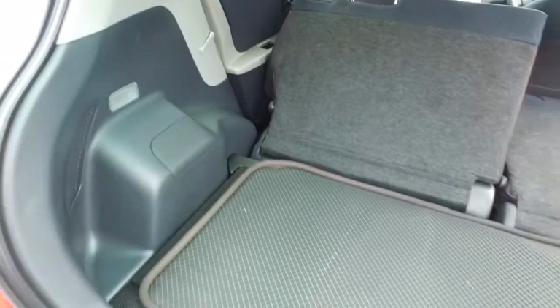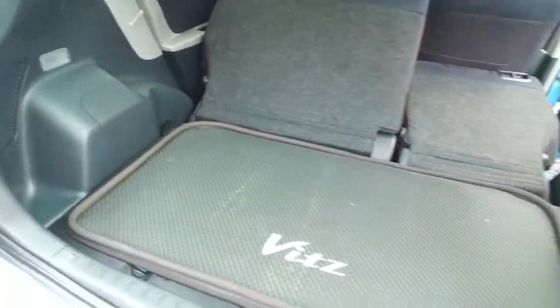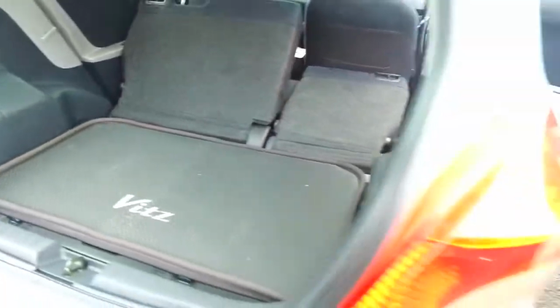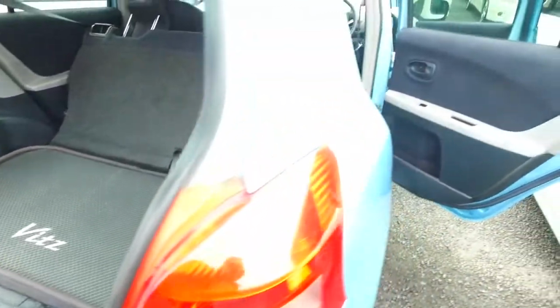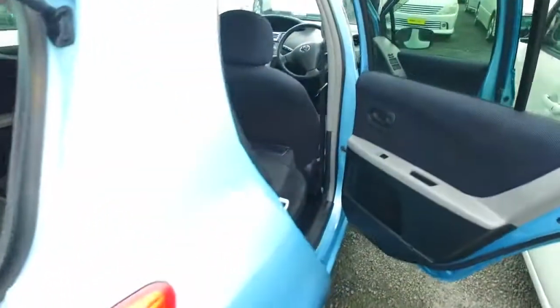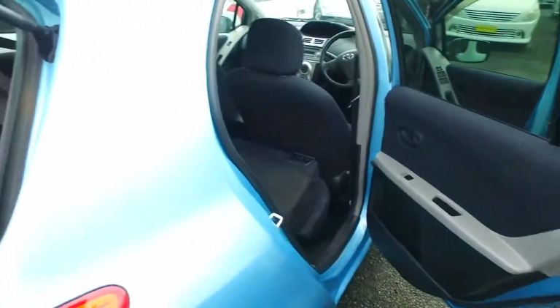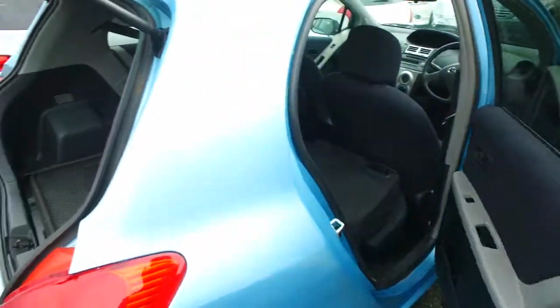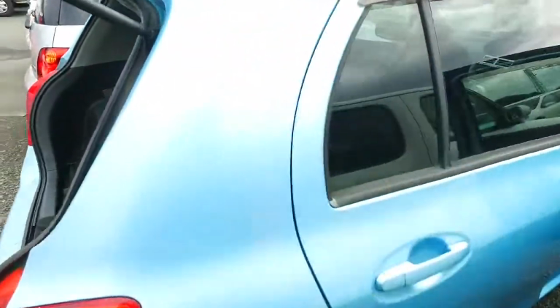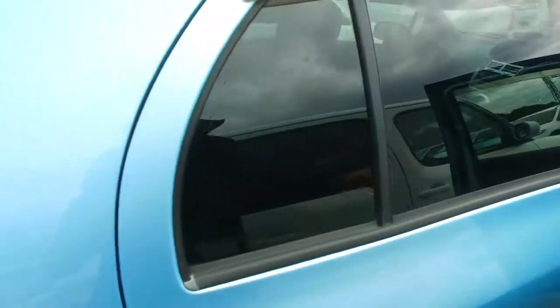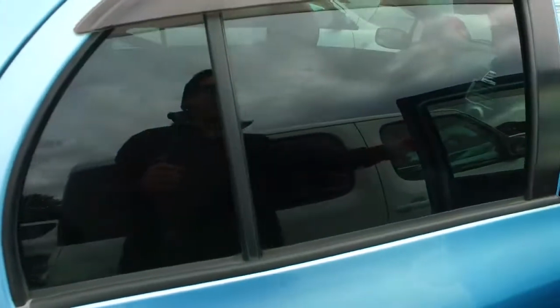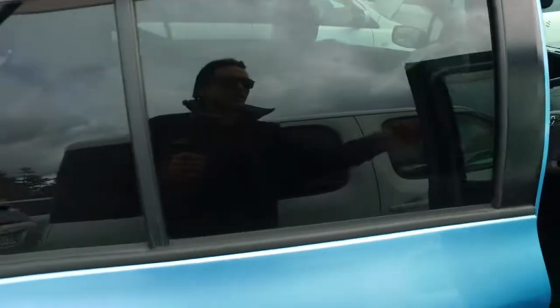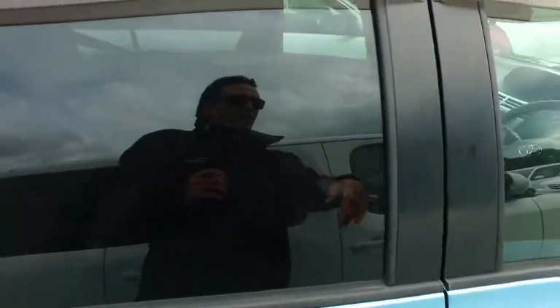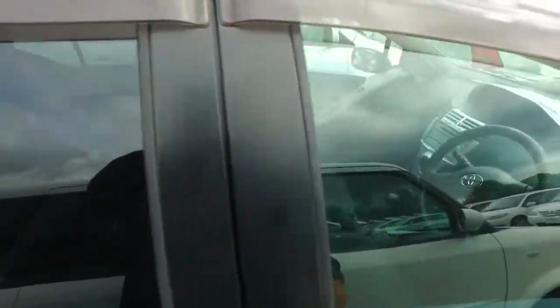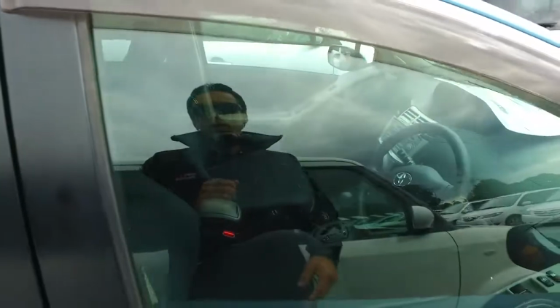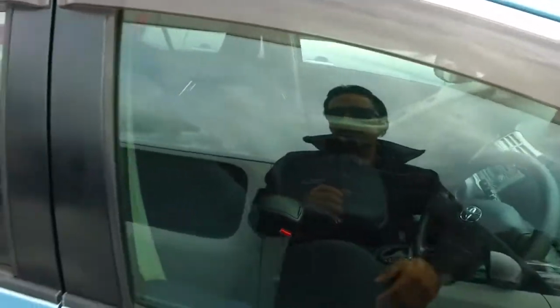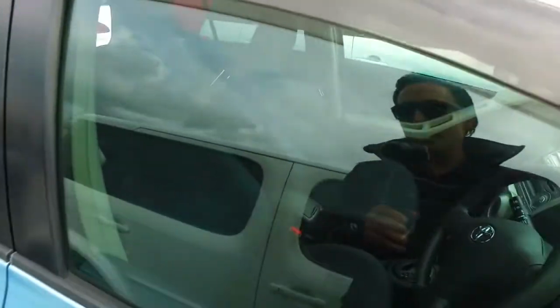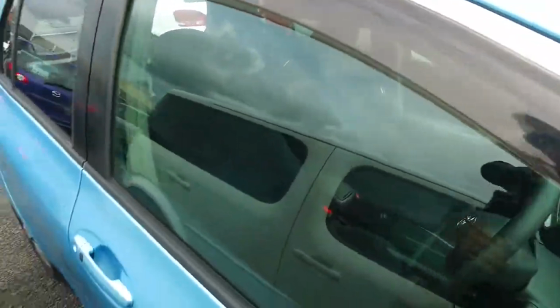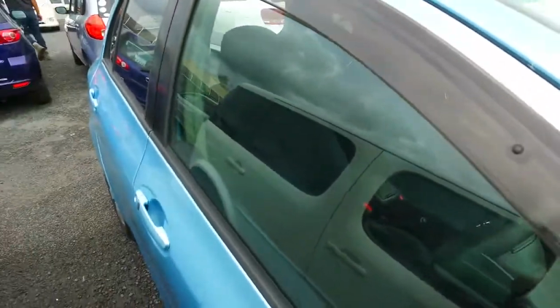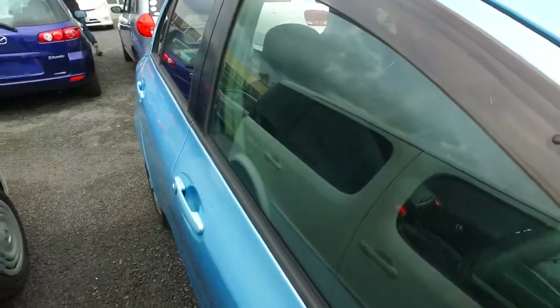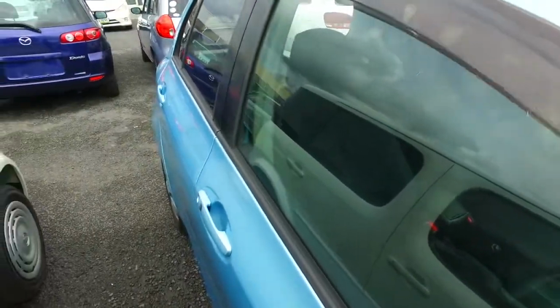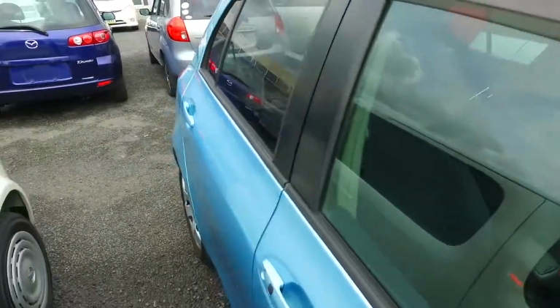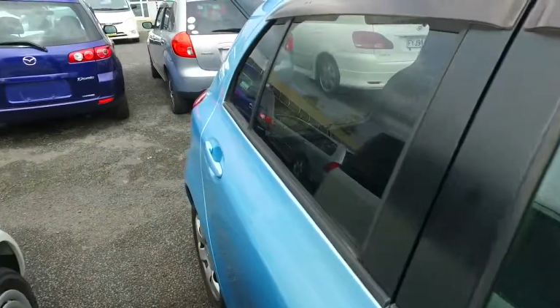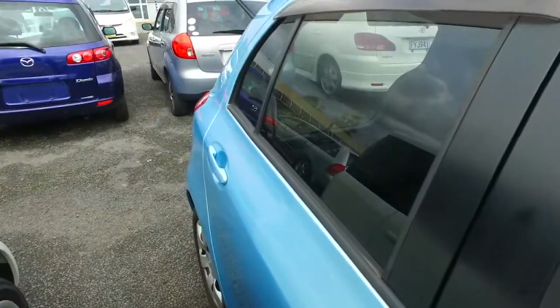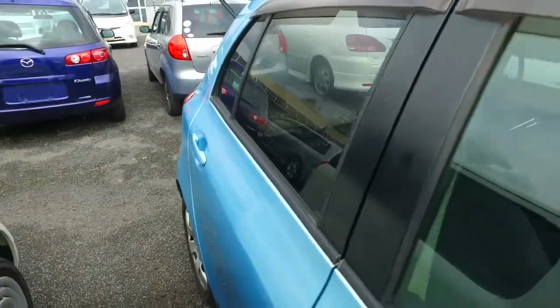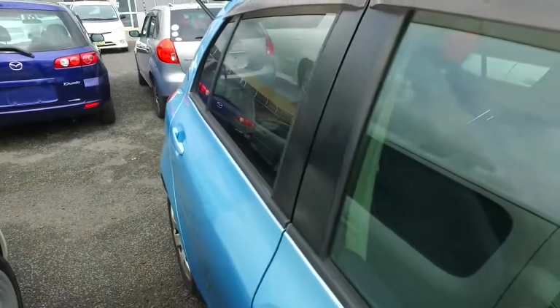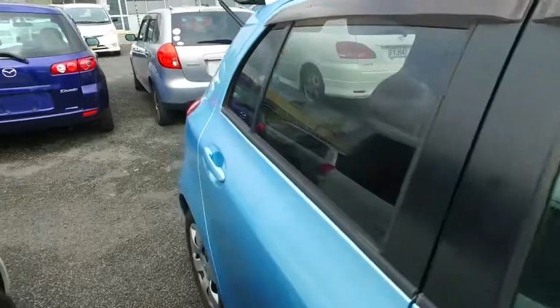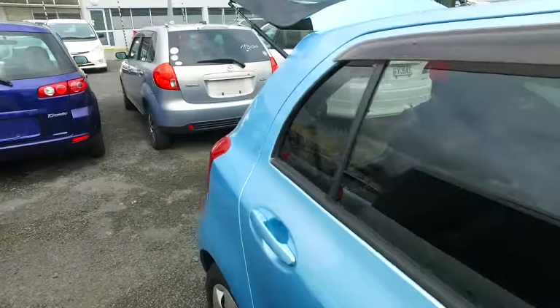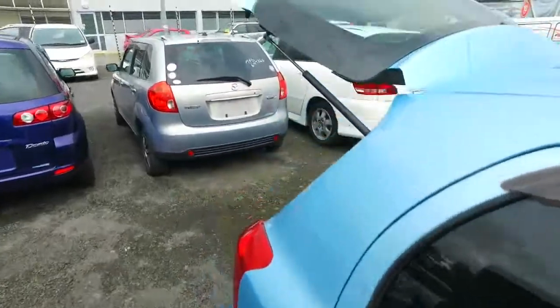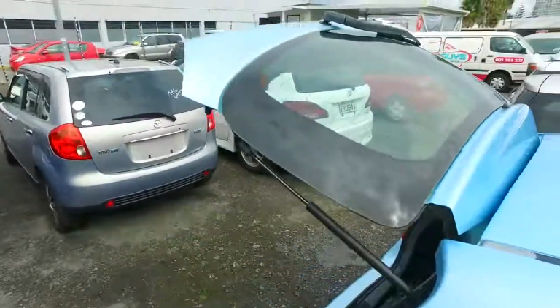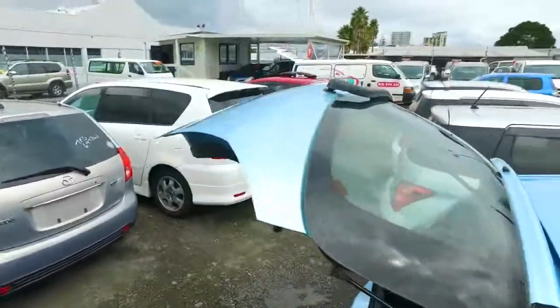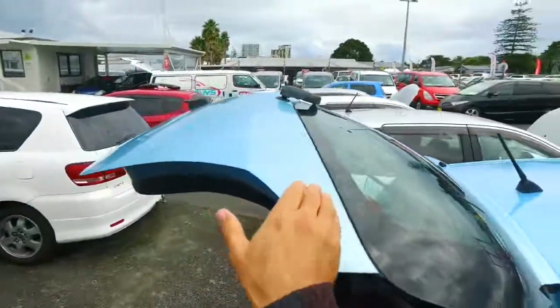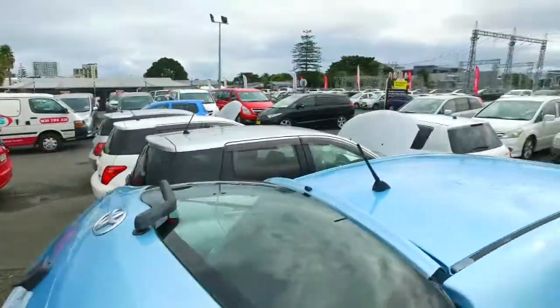As far as tinted windows go, let's have a quick look. Yes, definitely — if you can see there, that's the front window, and there's the back. So a slight tint going on there, and across the rear screen as well.